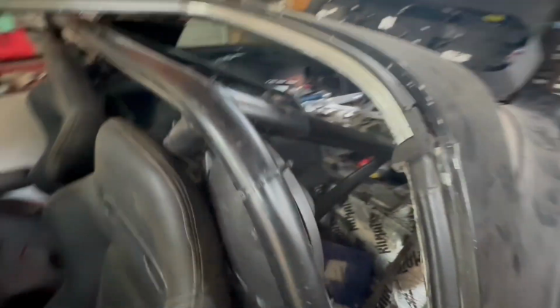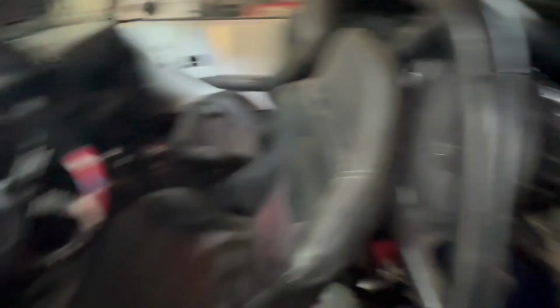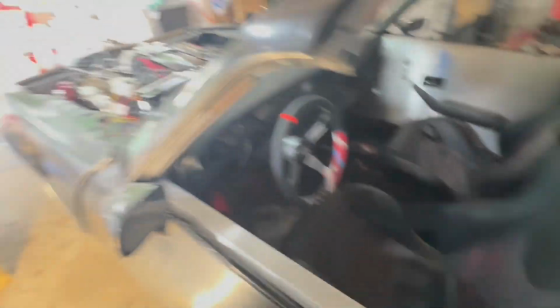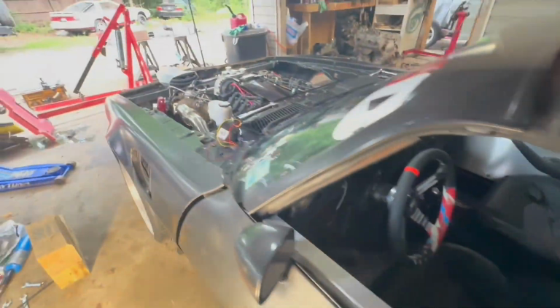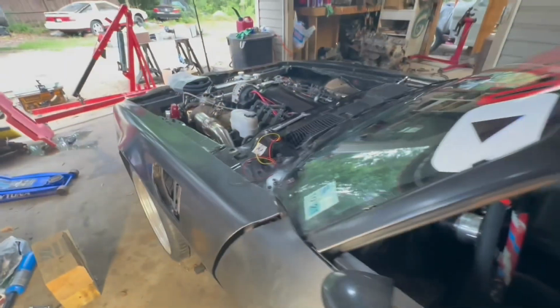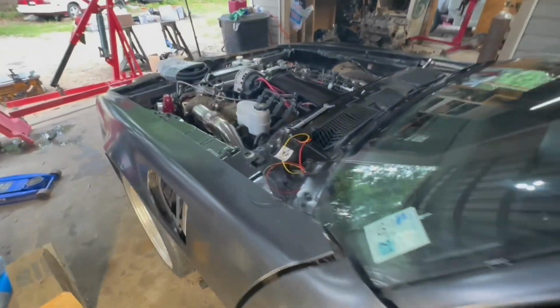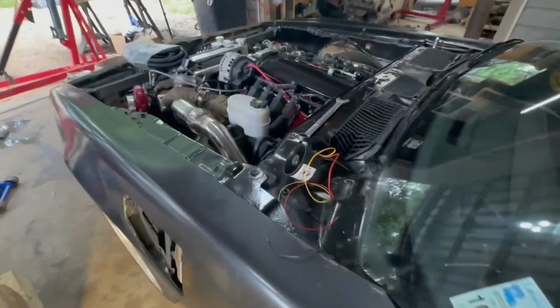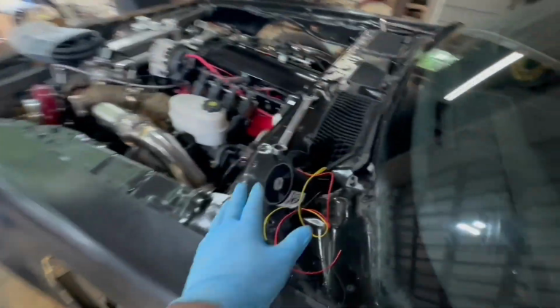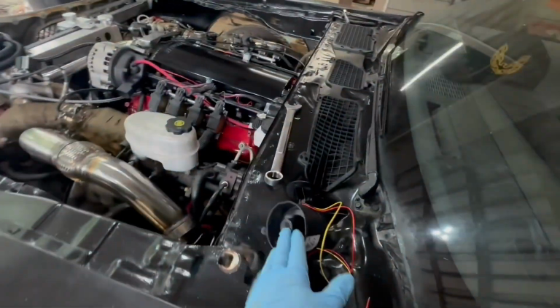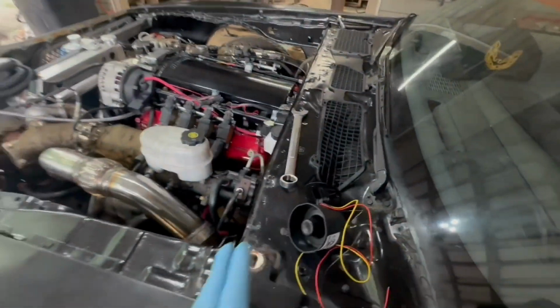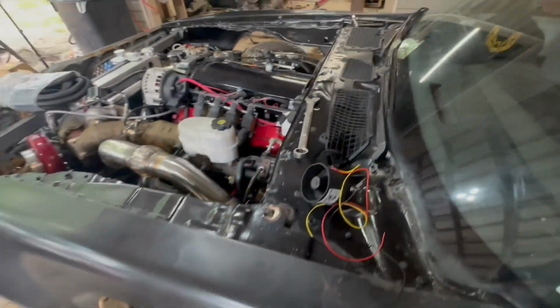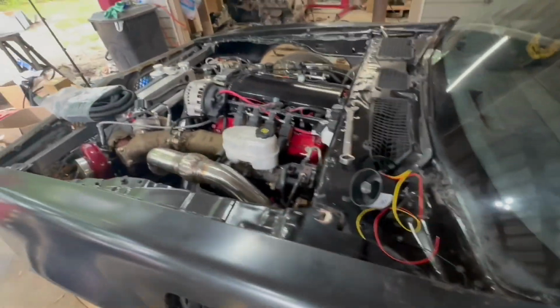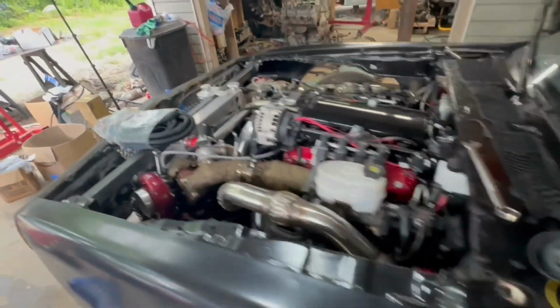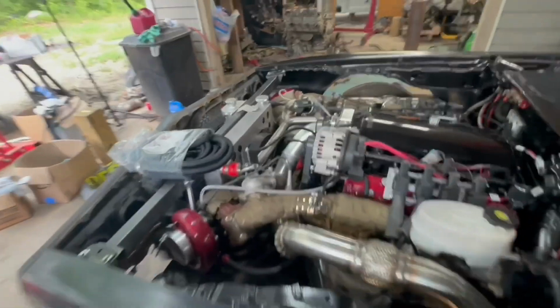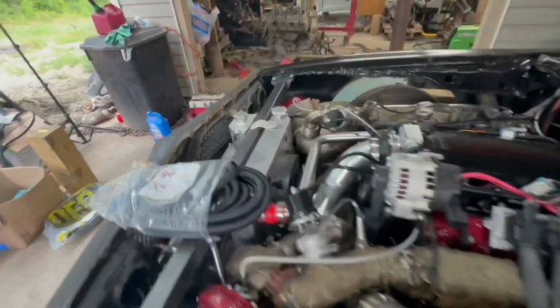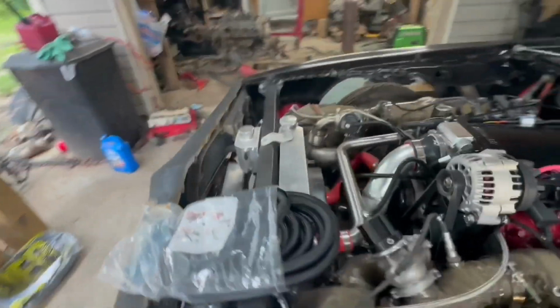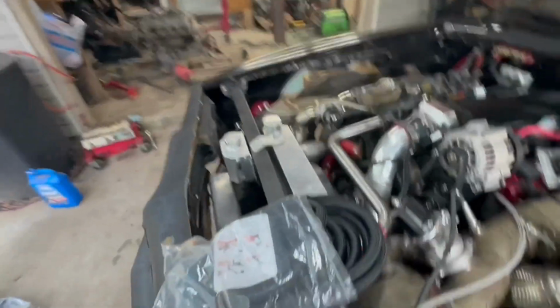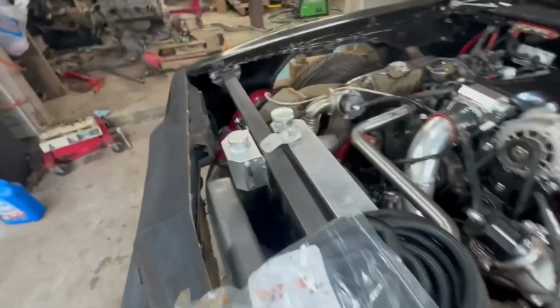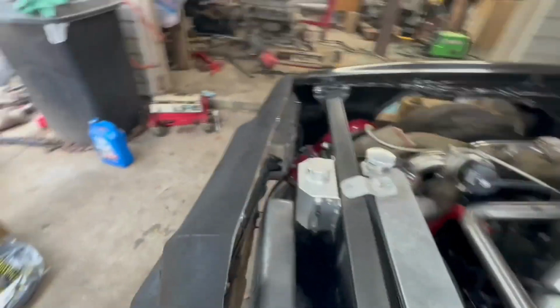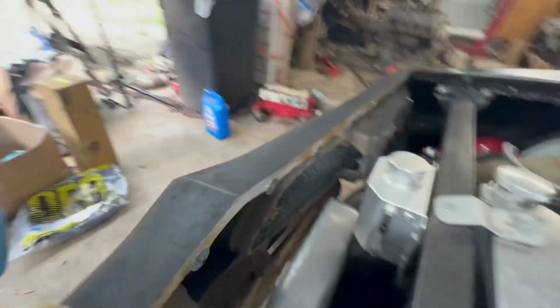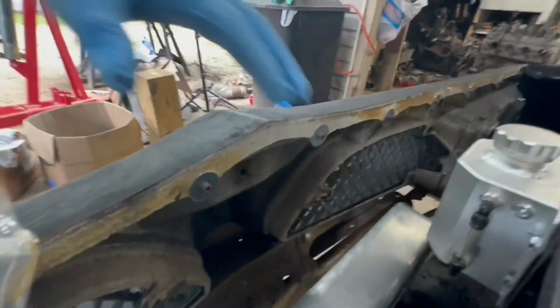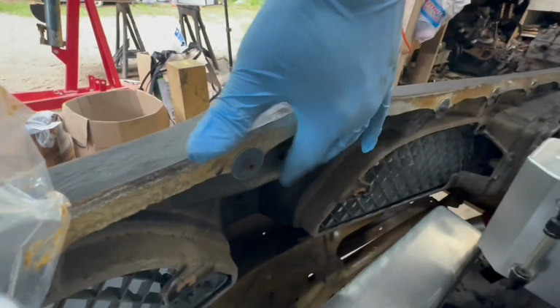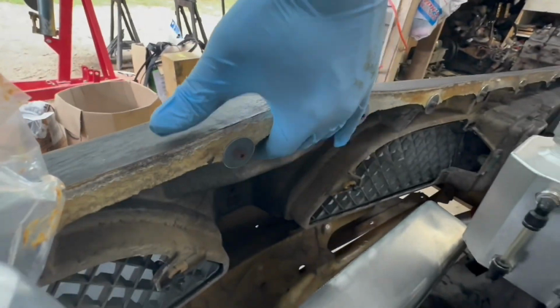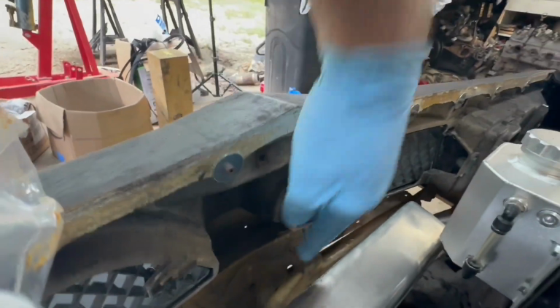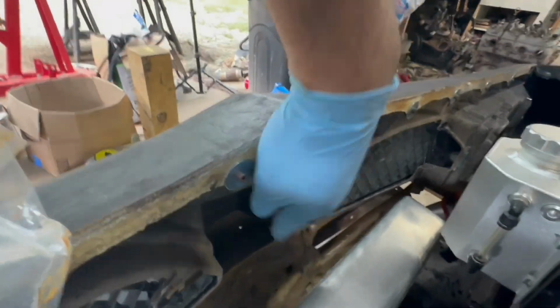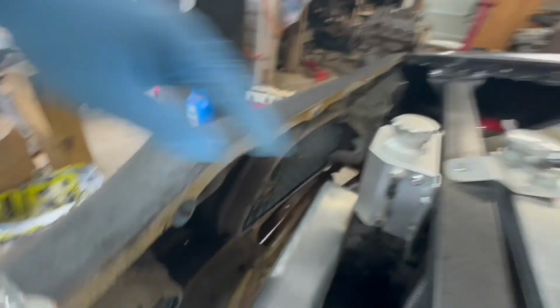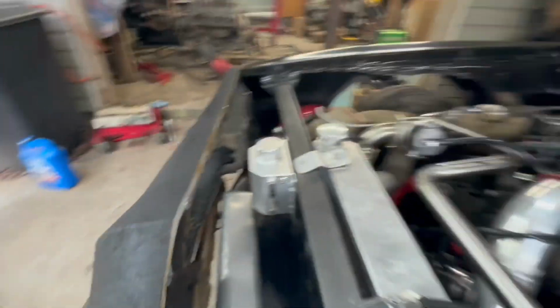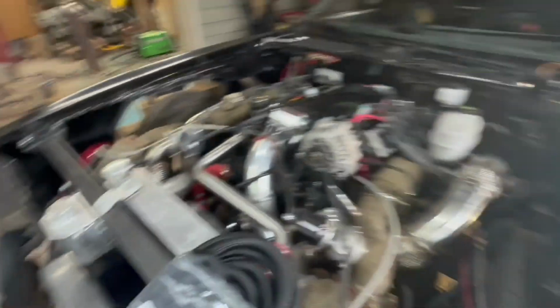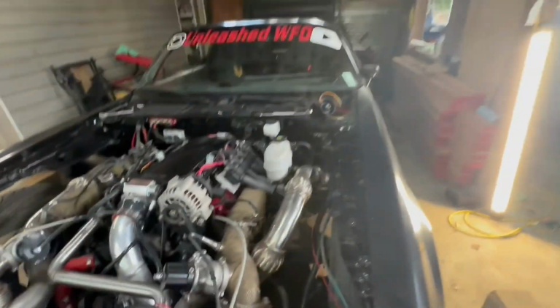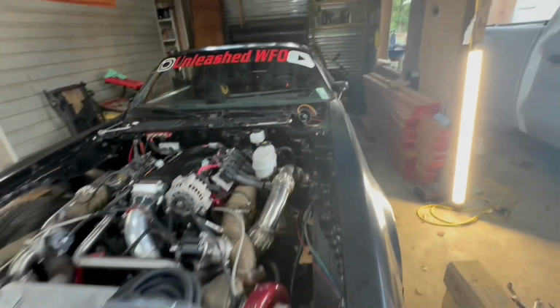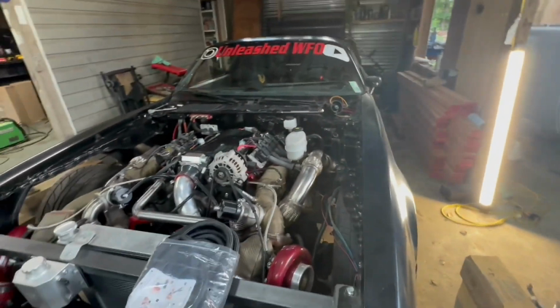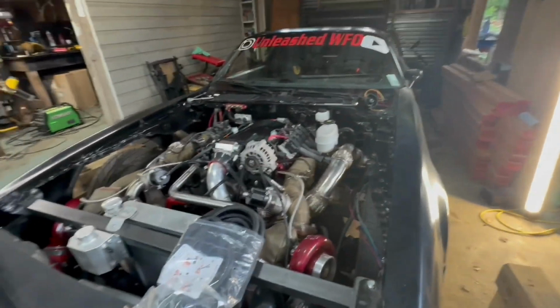I got this cool little horn — it makes like a bird scream. I think I'm gonna mount that under the bumper right here and let it face down. It's a cool little gadget, it's neat.